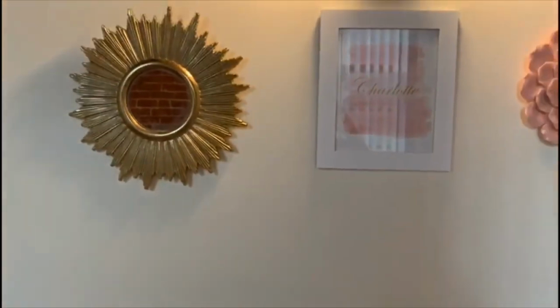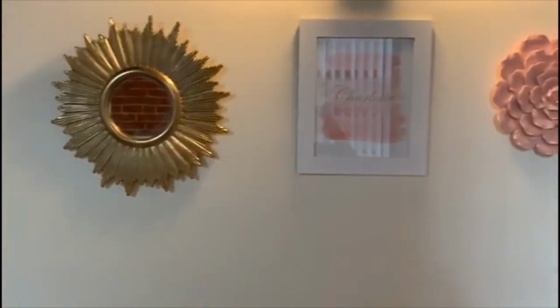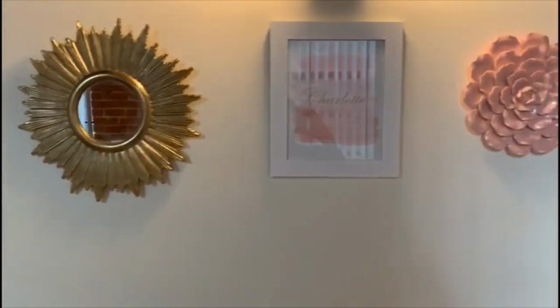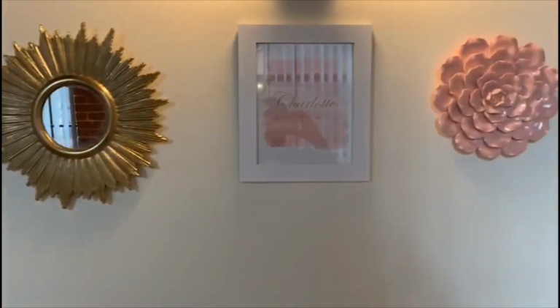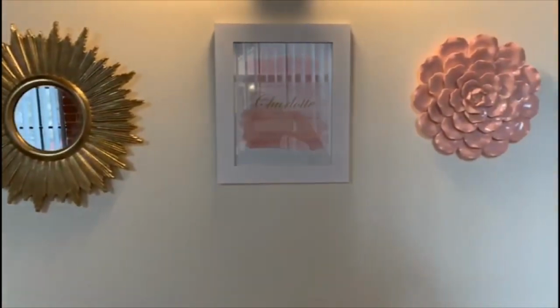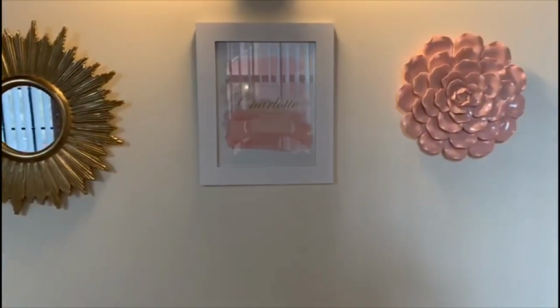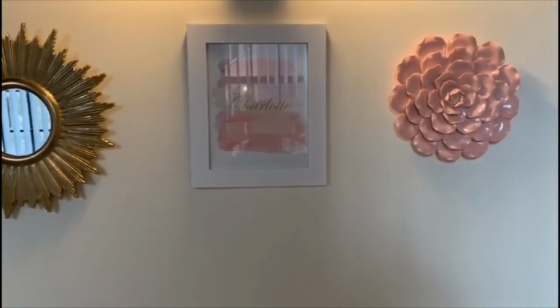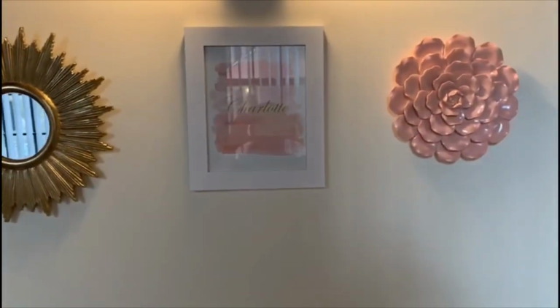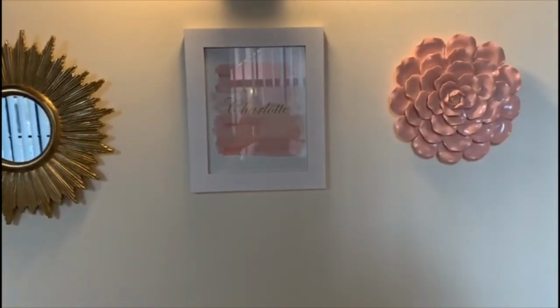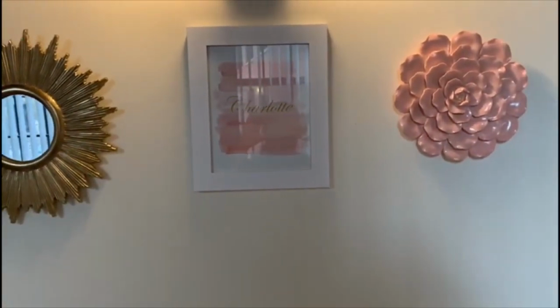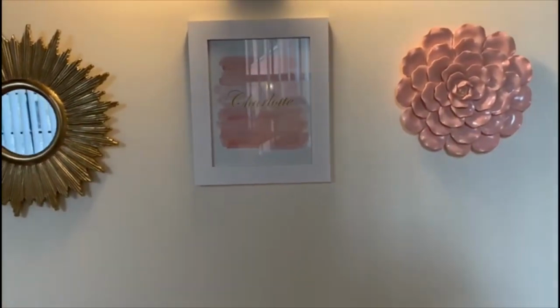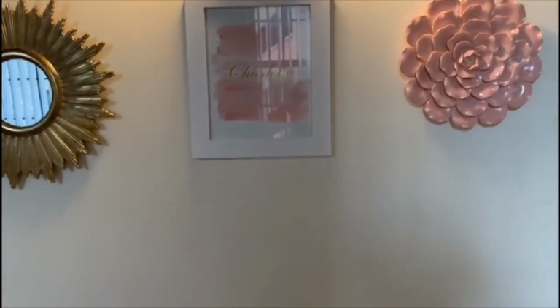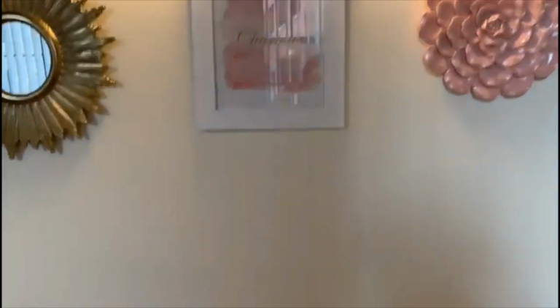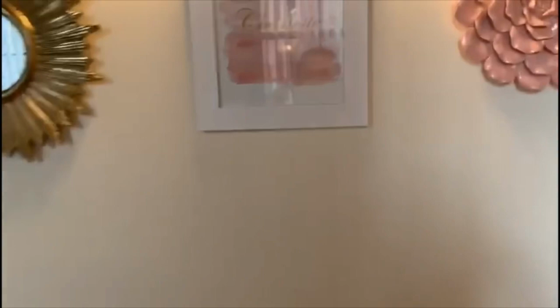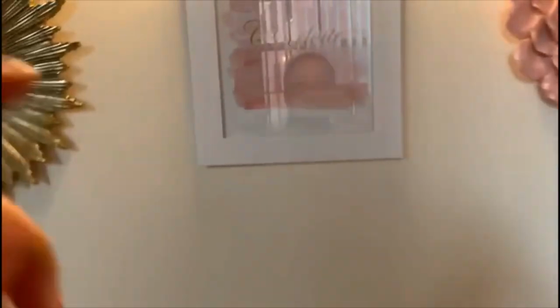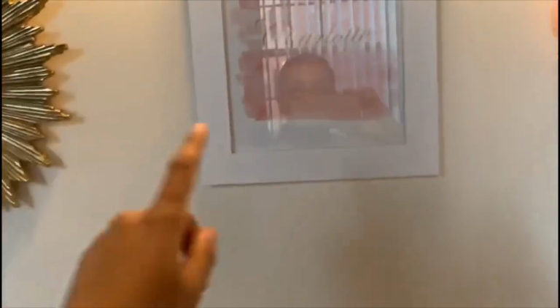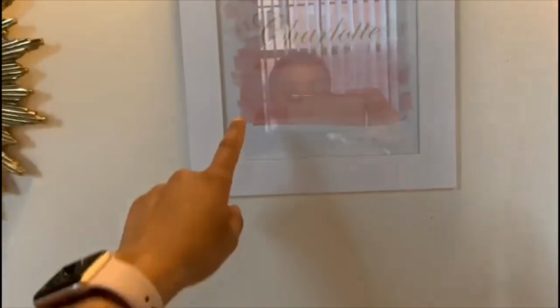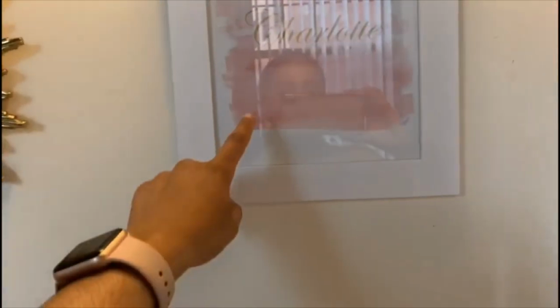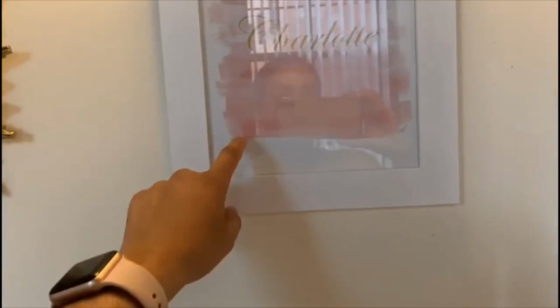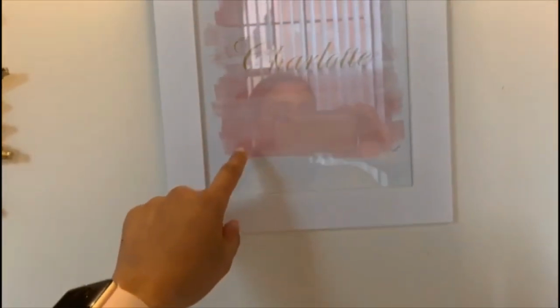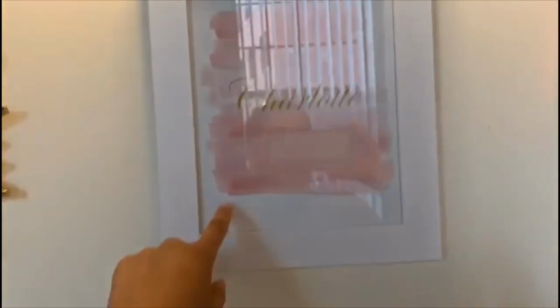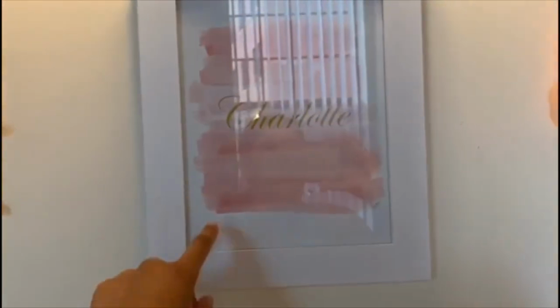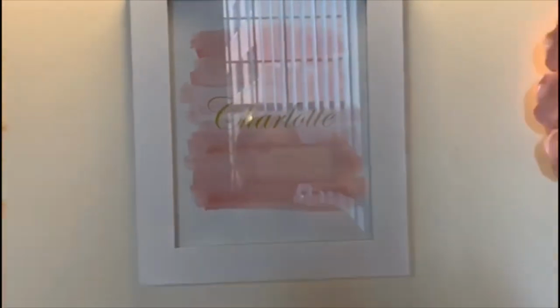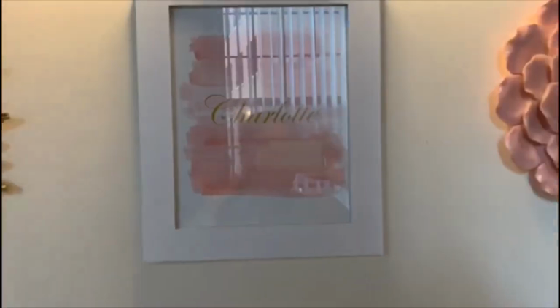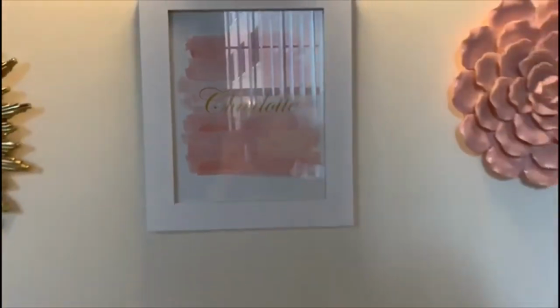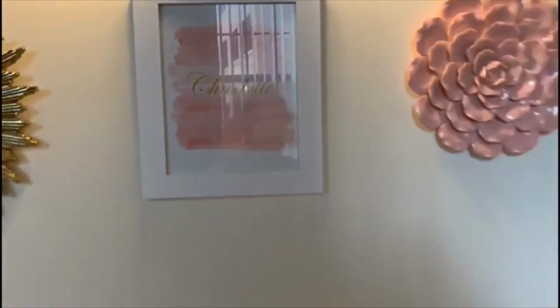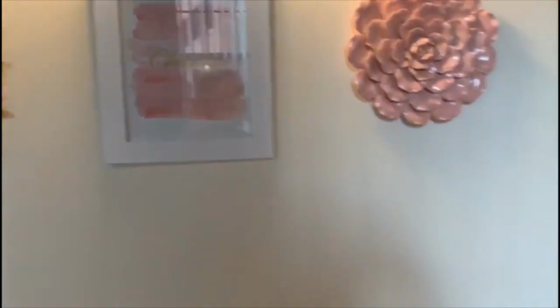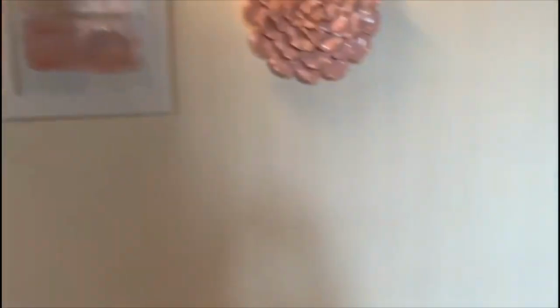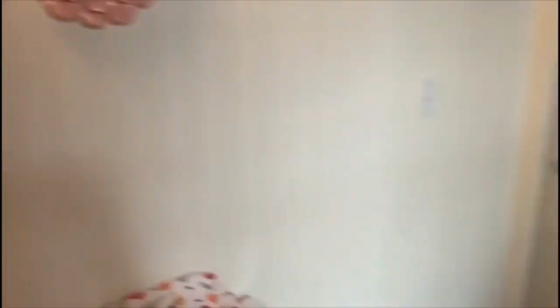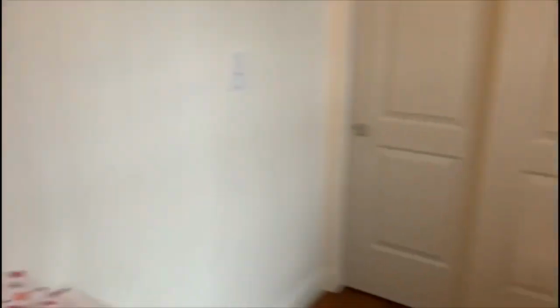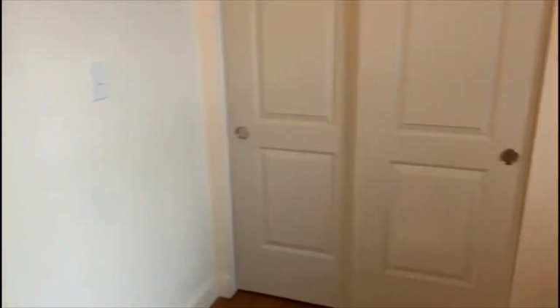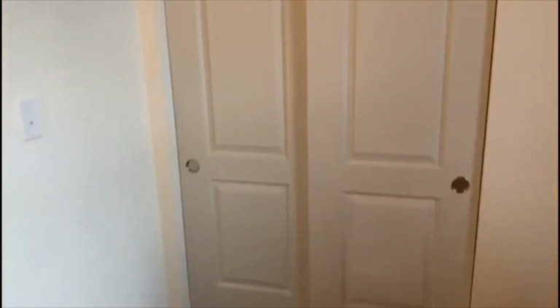This here is from the Dollar Spot. Everything I use for her wall collage is from Target, and this is also from an Etsy shop.